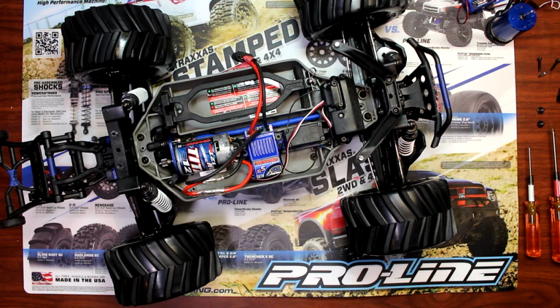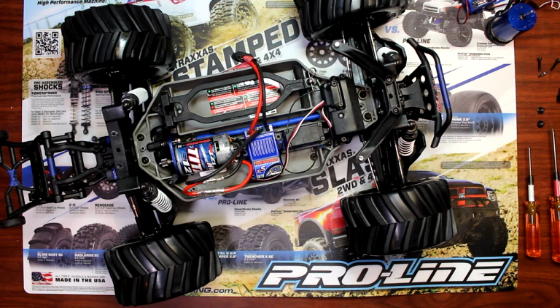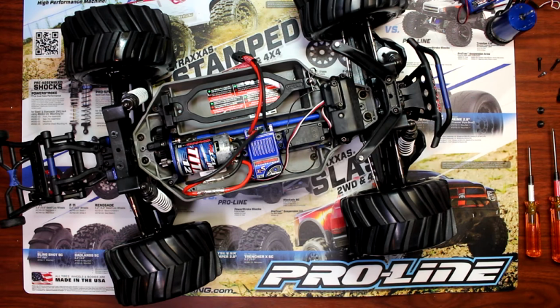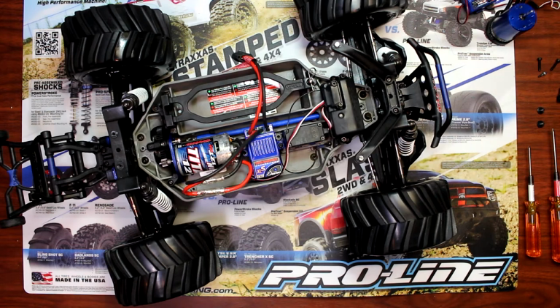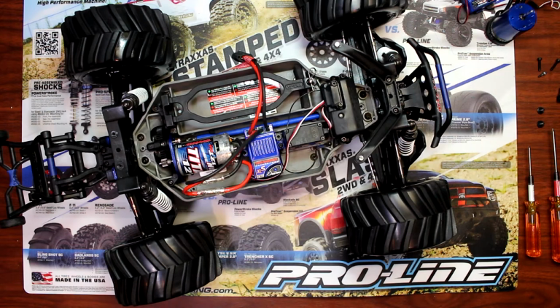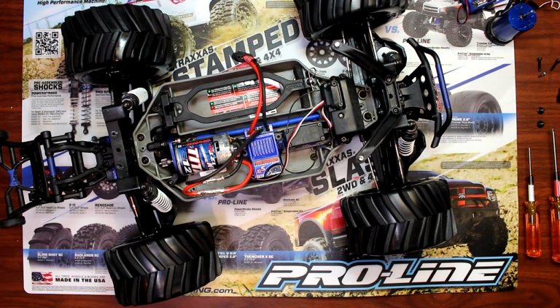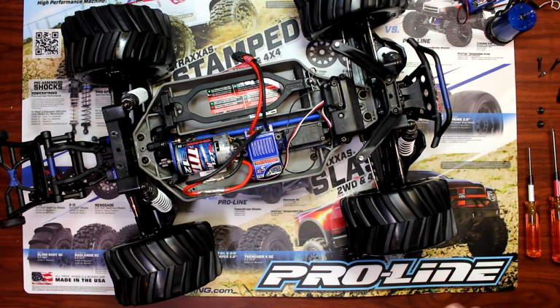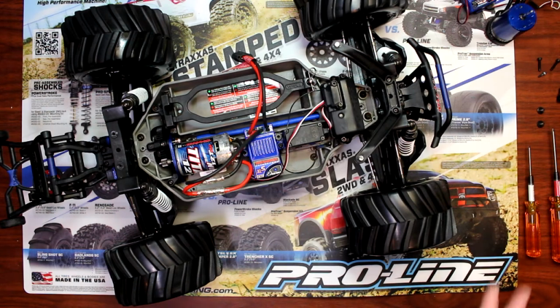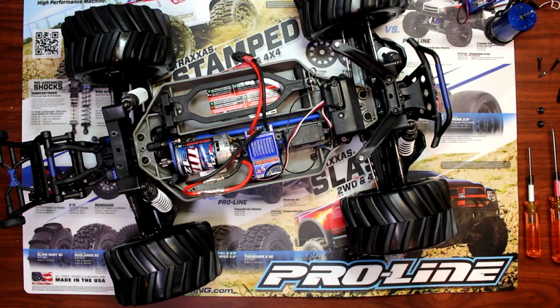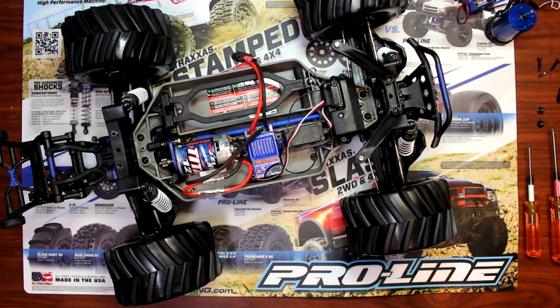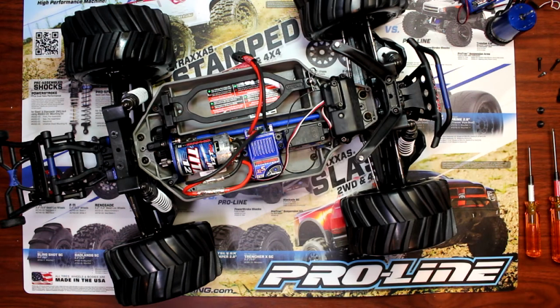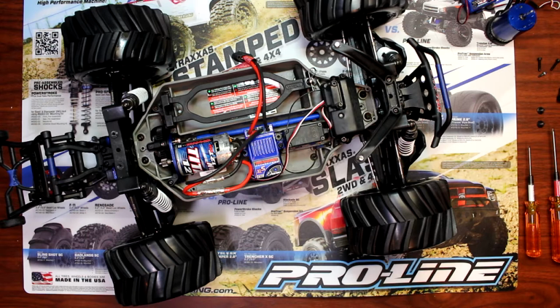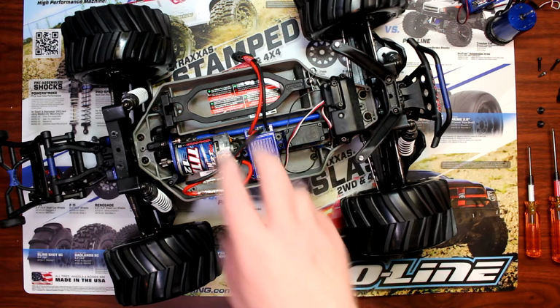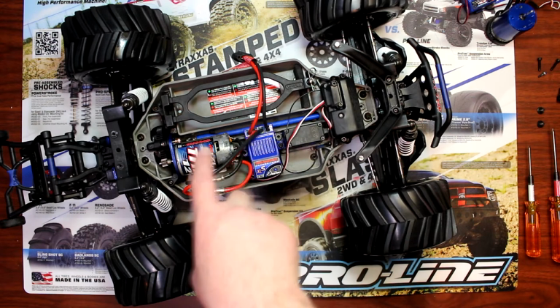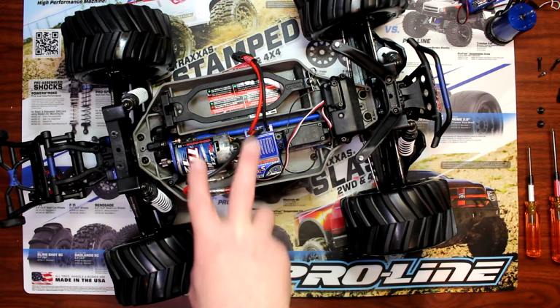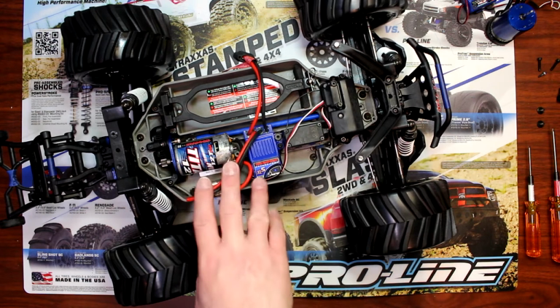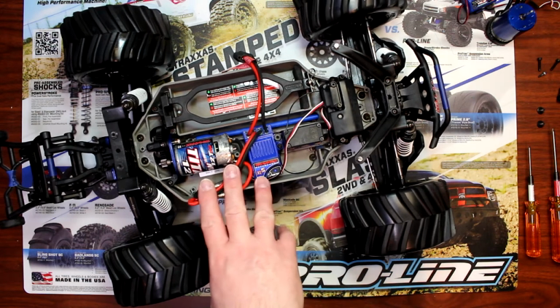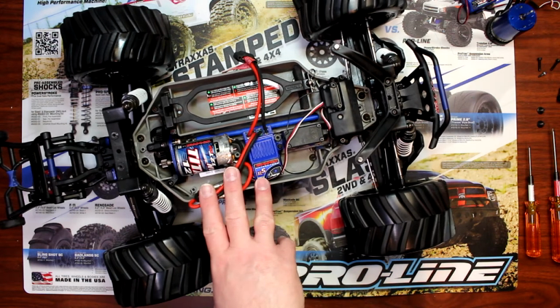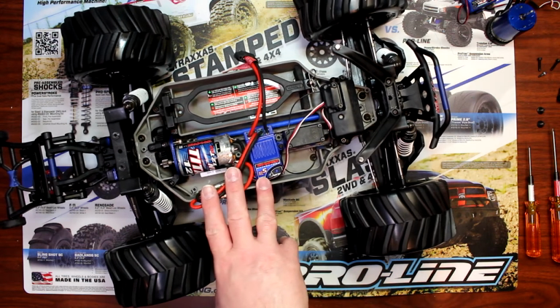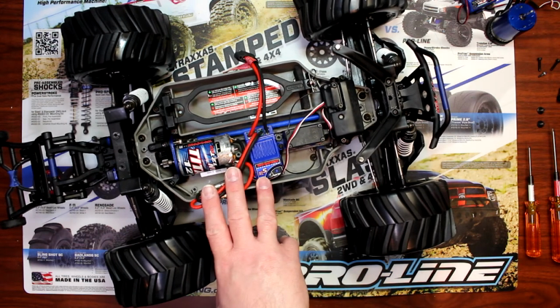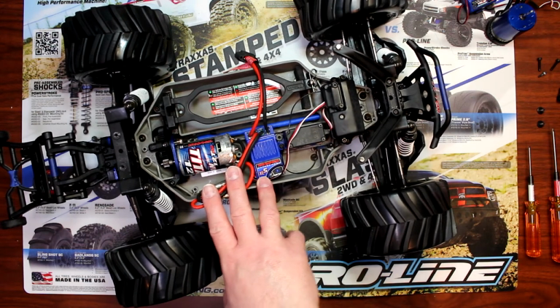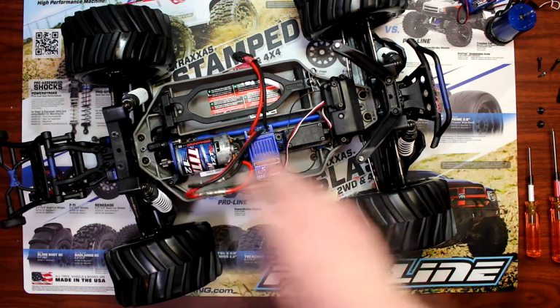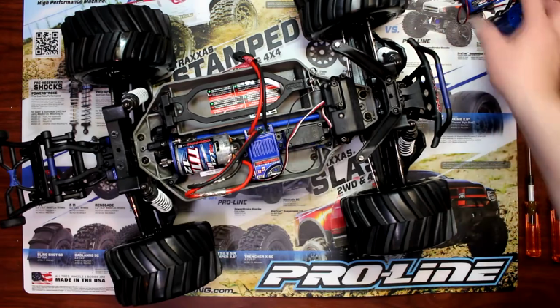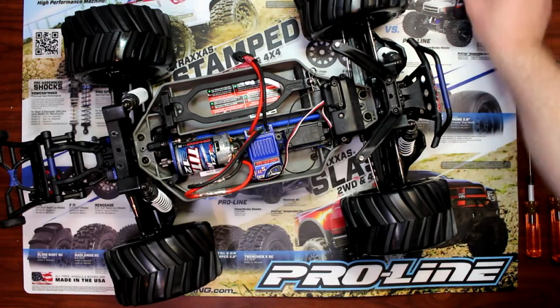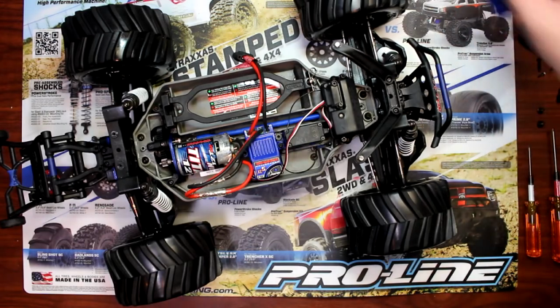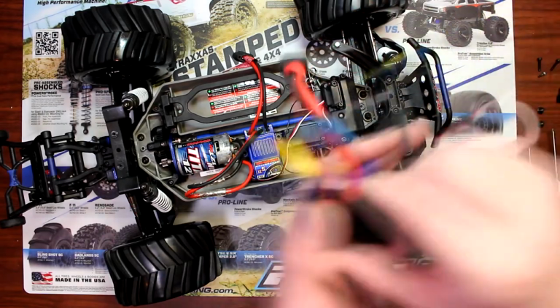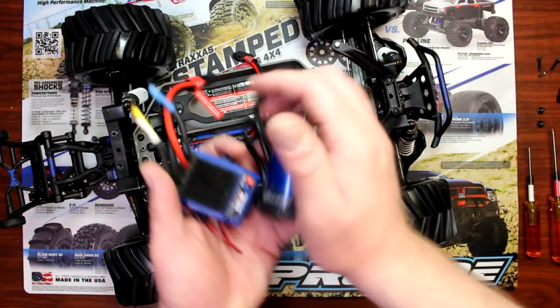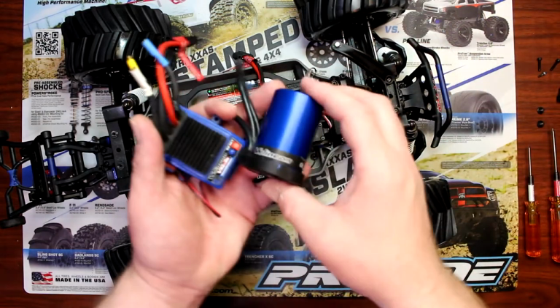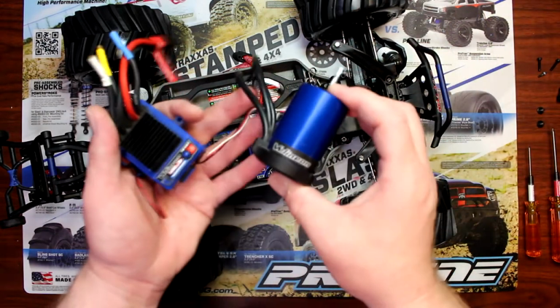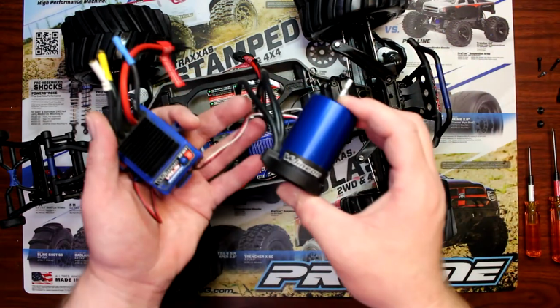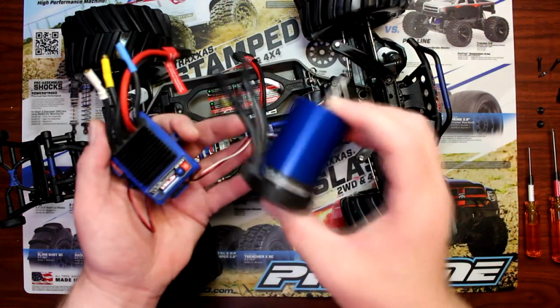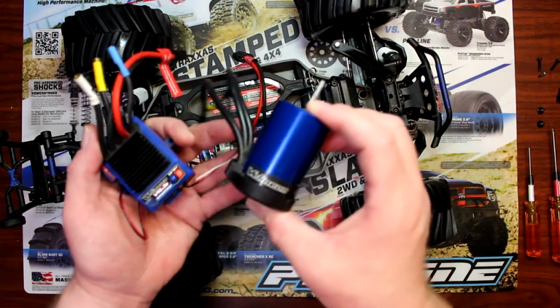Hi guys, welcome to the video by DJS BRC. Today I want to show you guys basically how to remove your stock Titan with the XL5 speed control and install a brushless system, the Leneon from Traxxas.